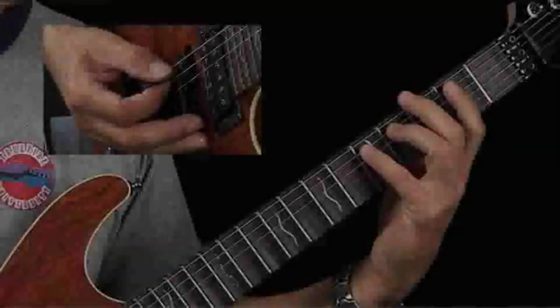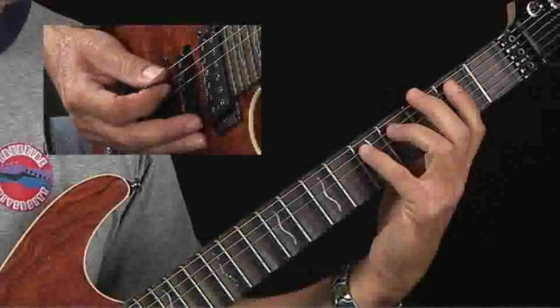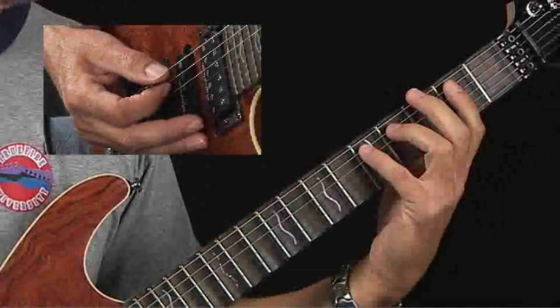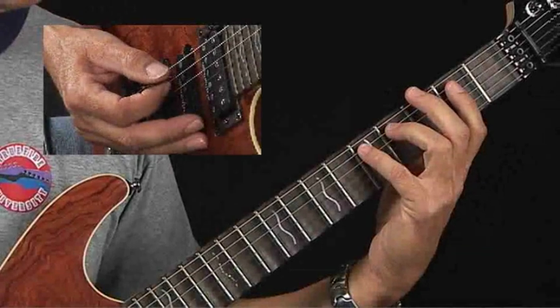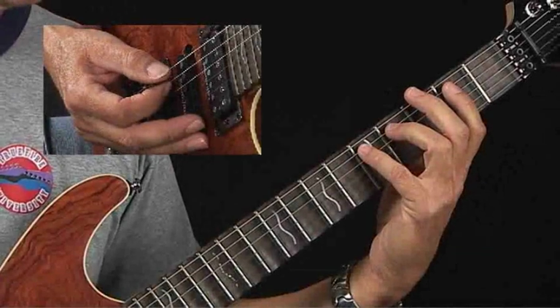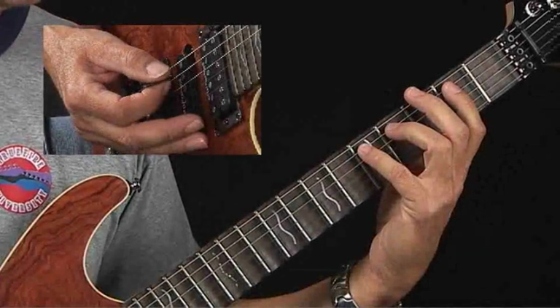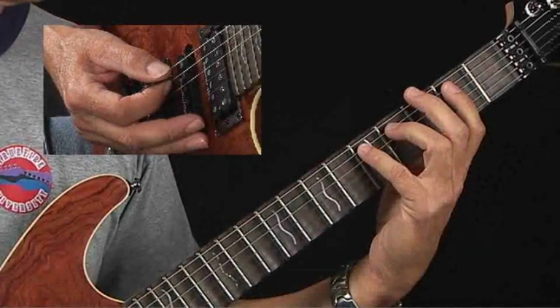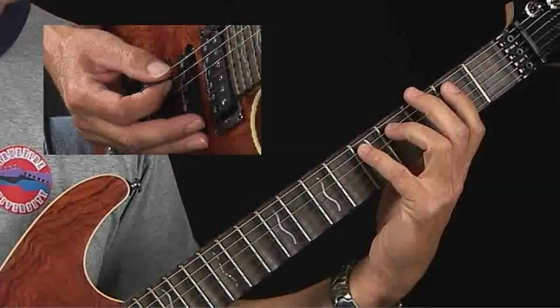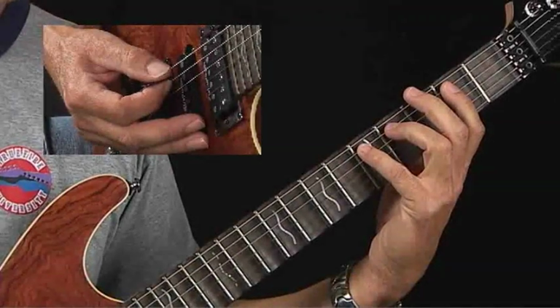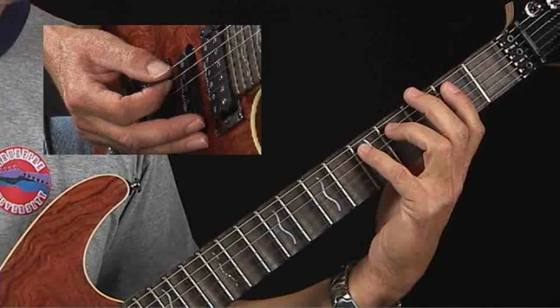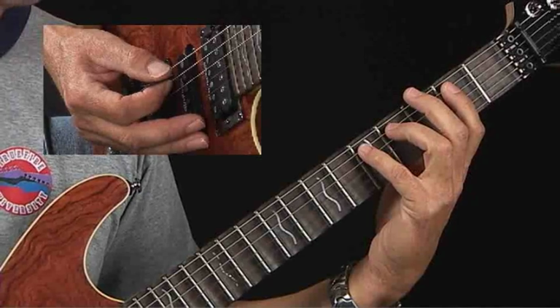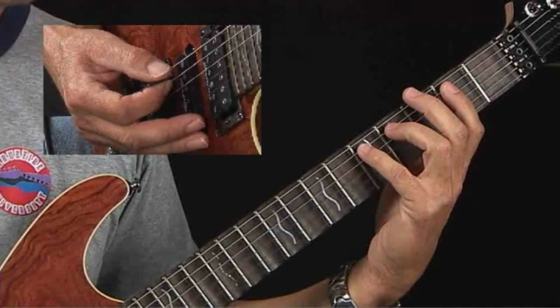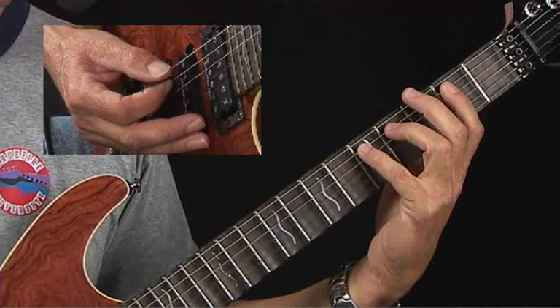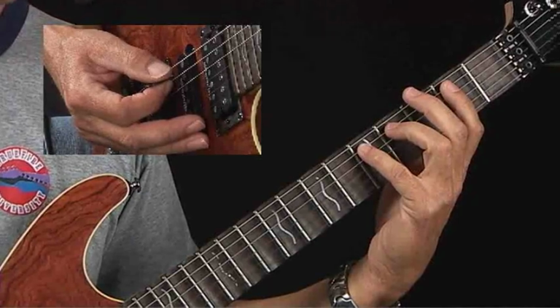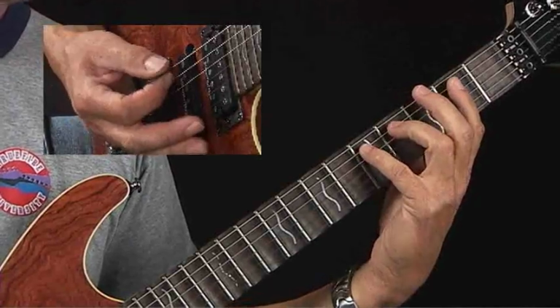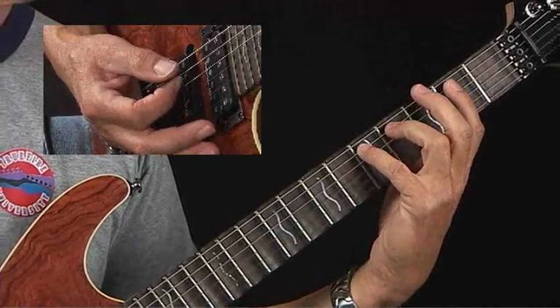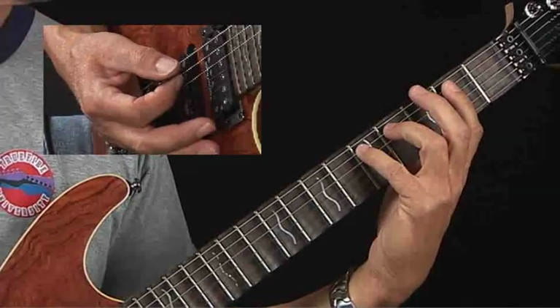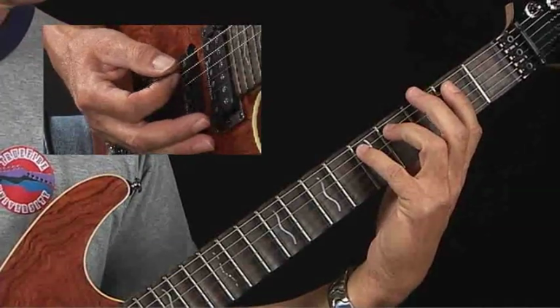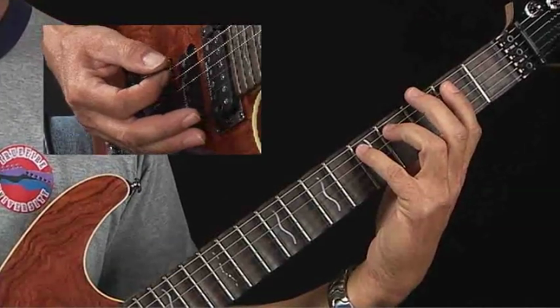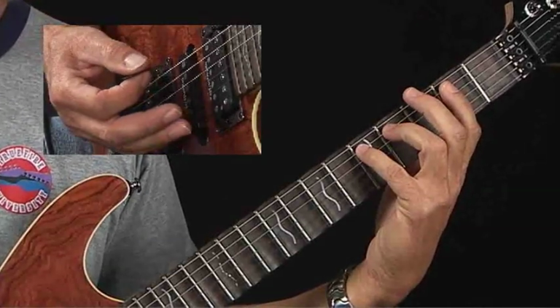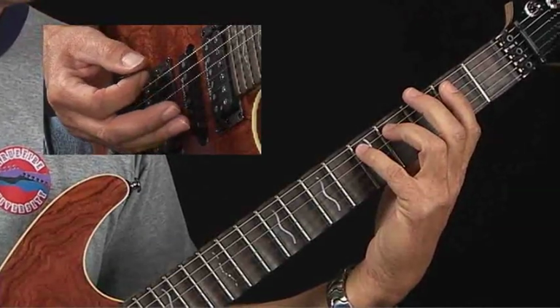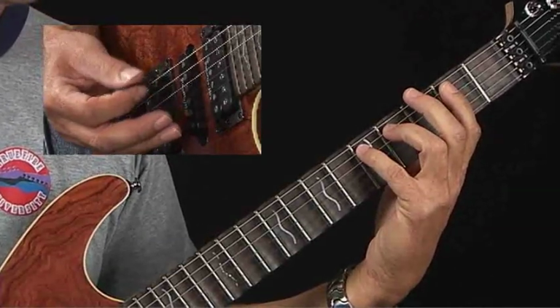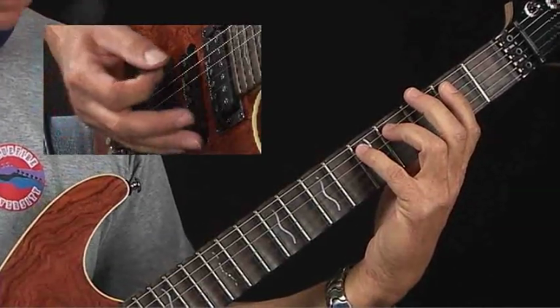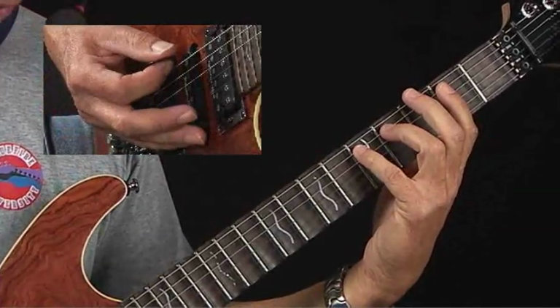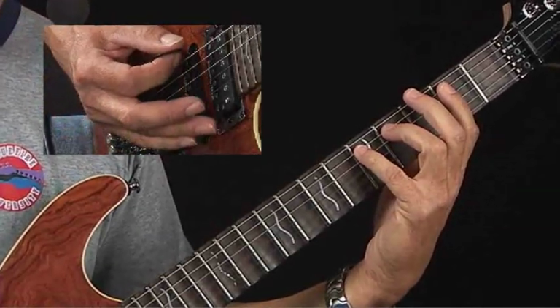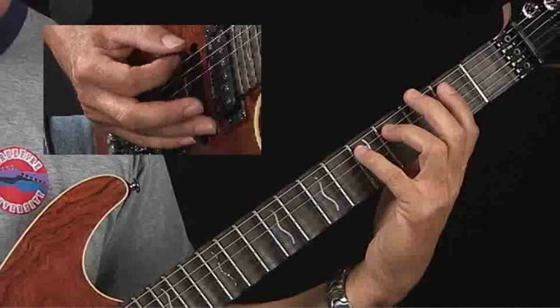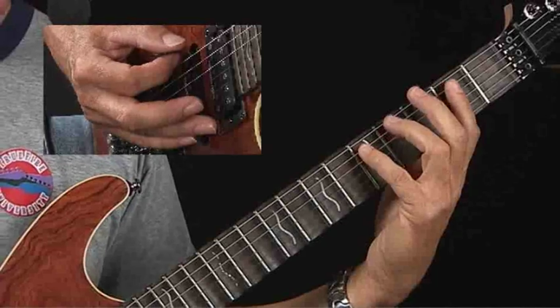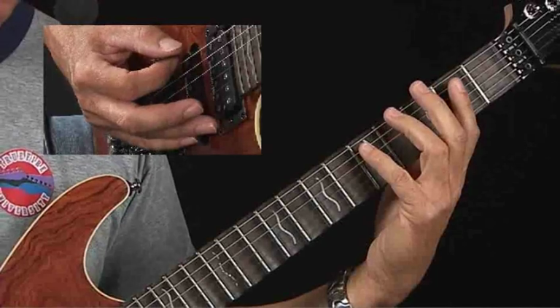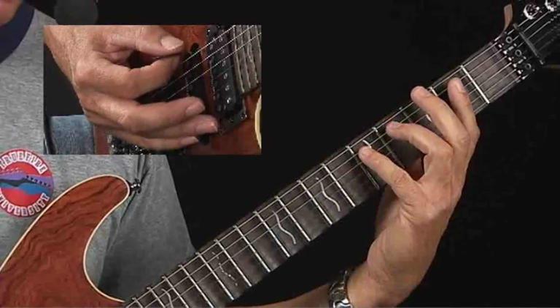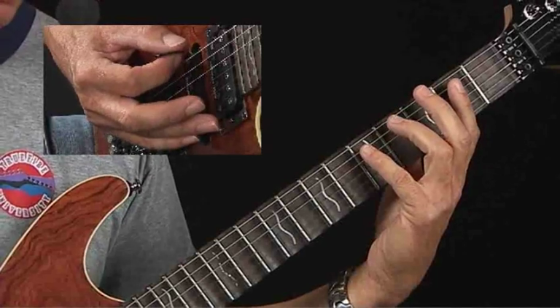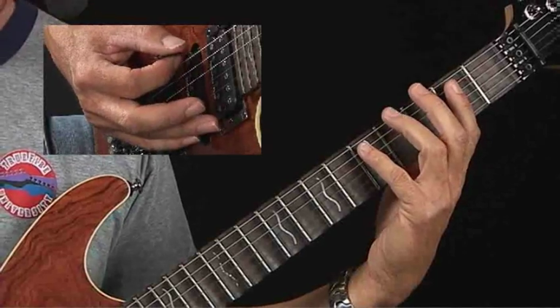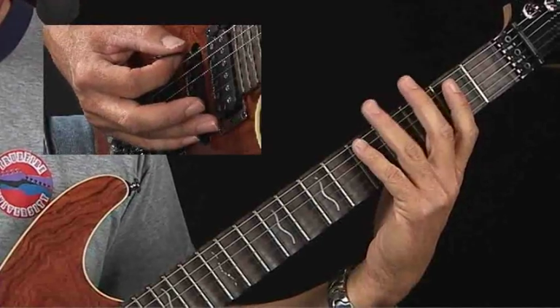Let's look at the three forms of the boogie woogie which are in the keys of E, A, and D. These reside in the second position, but we're going to call them open position because they involve the open low E, A, or D strings as the root.